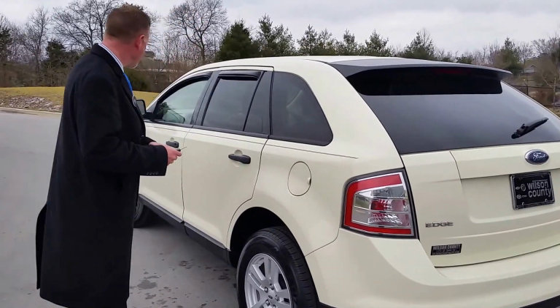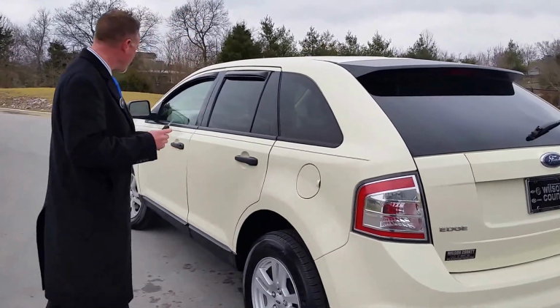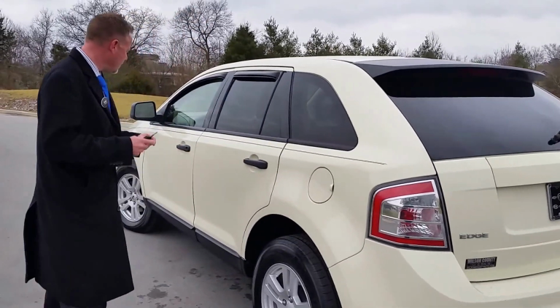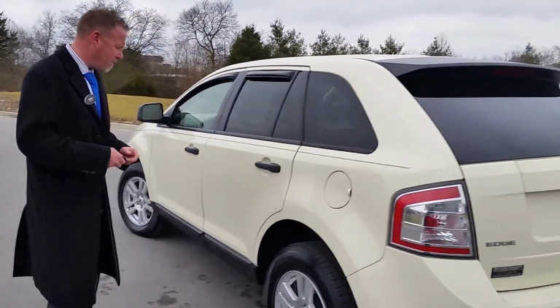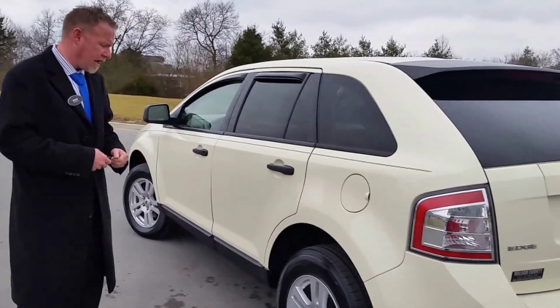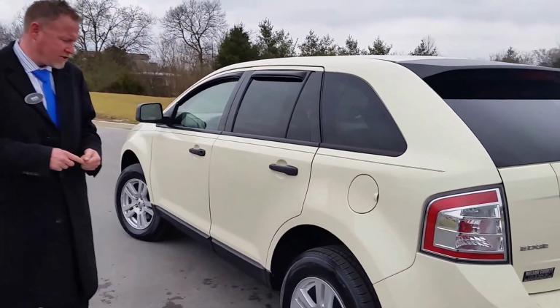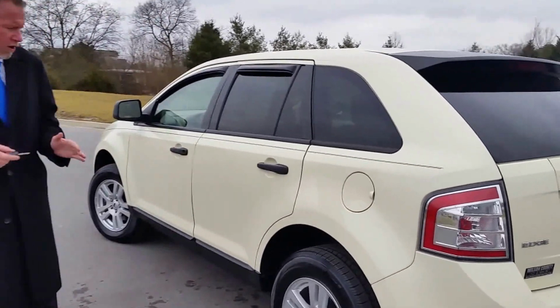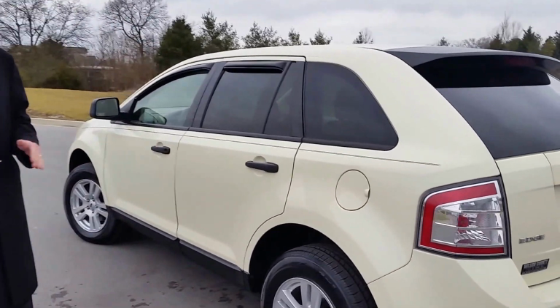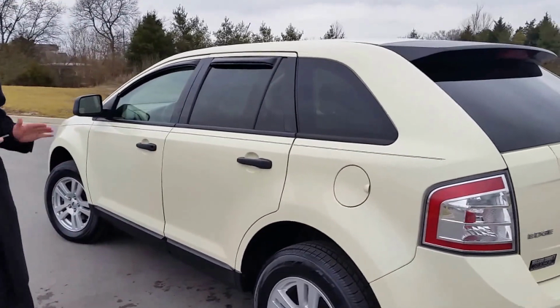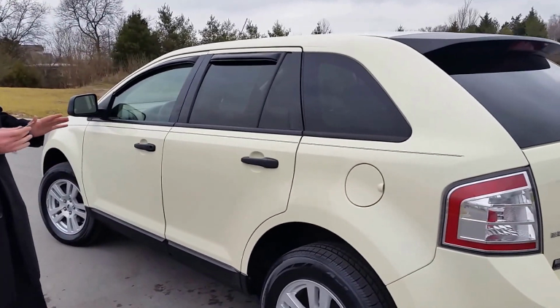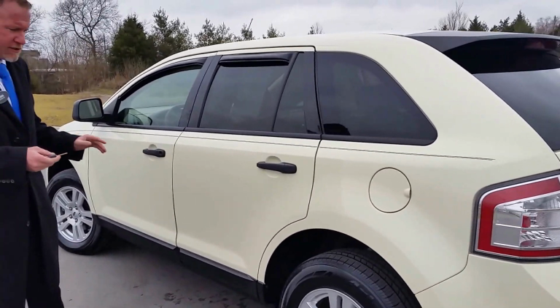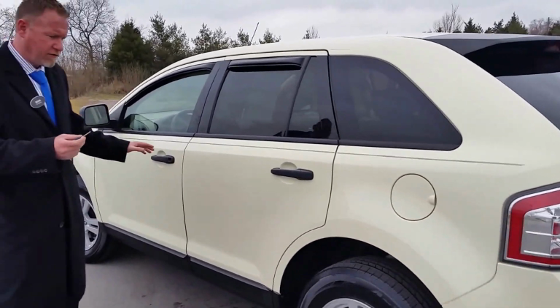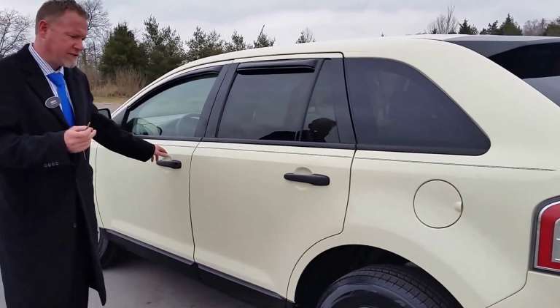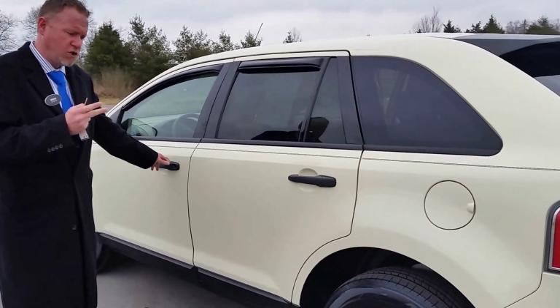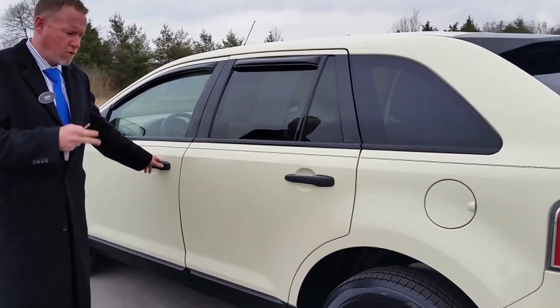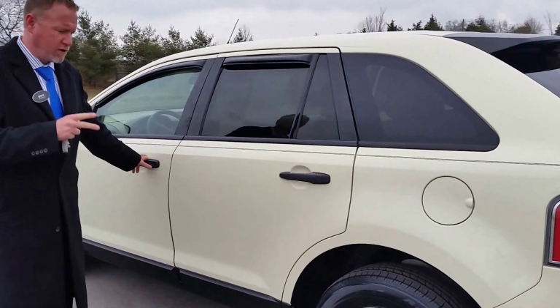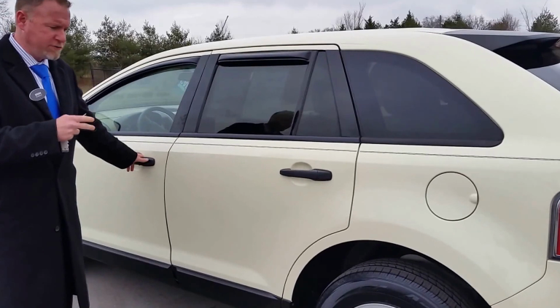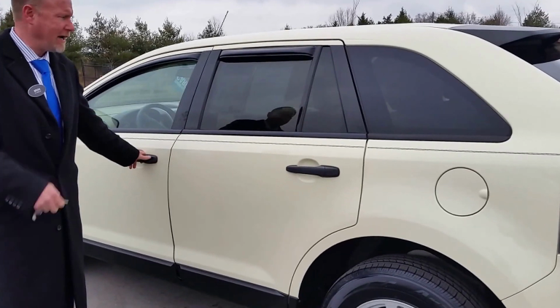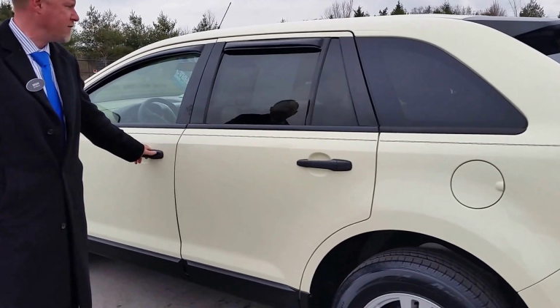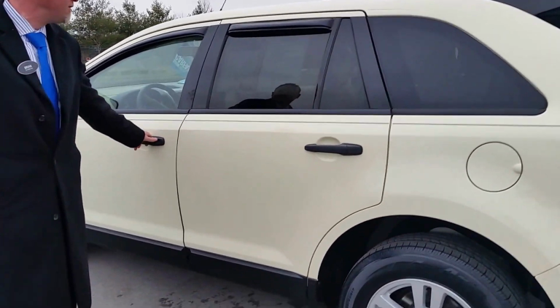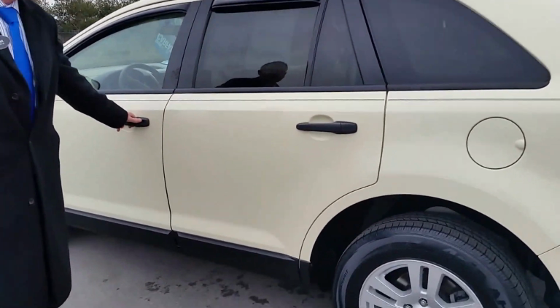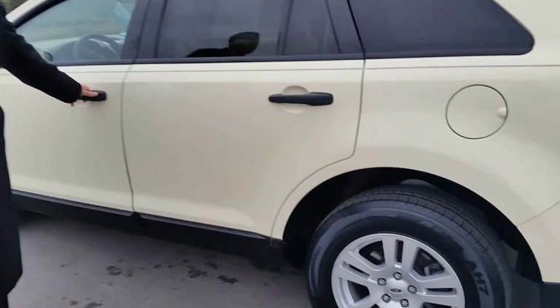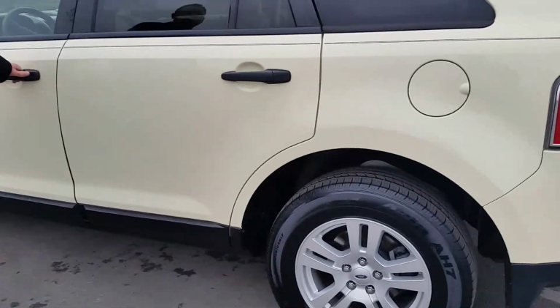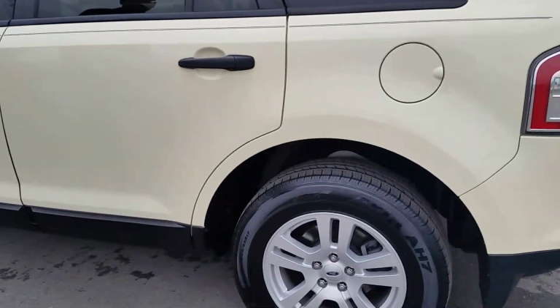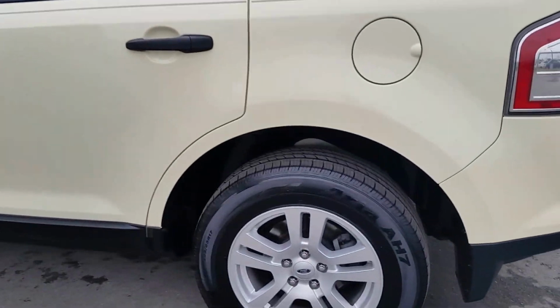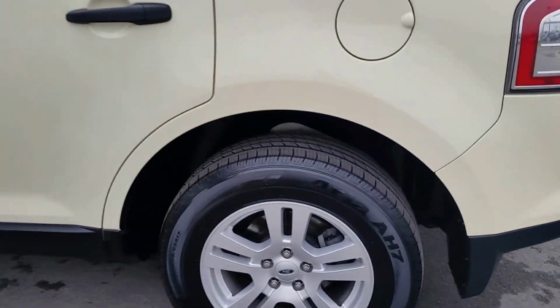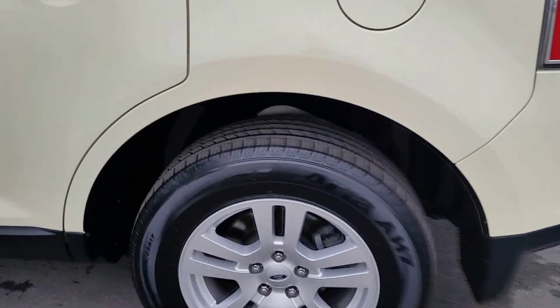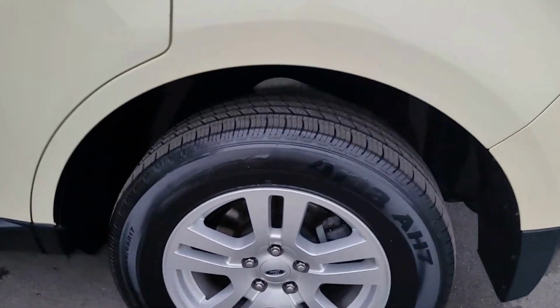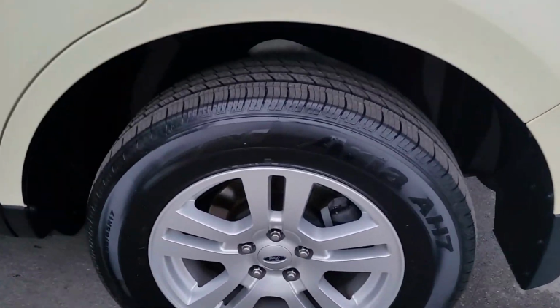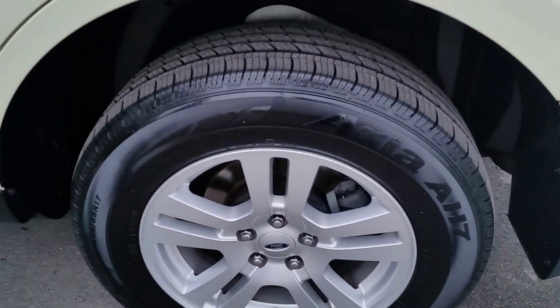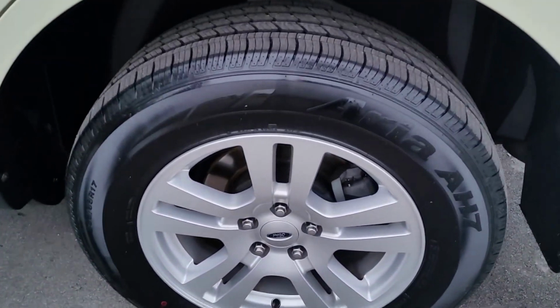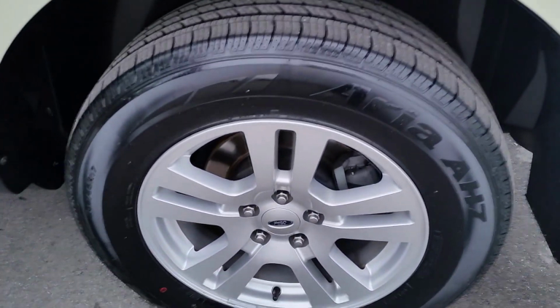We have the 2007 Edge, all-wheel drive, fully serviced, two-owner, with new tires and cream brulée in color. Let's go inside and take a look.